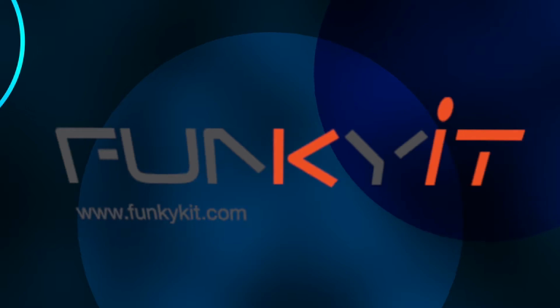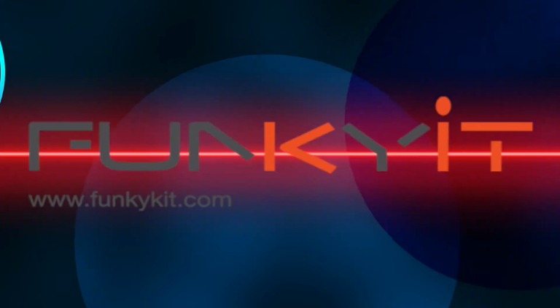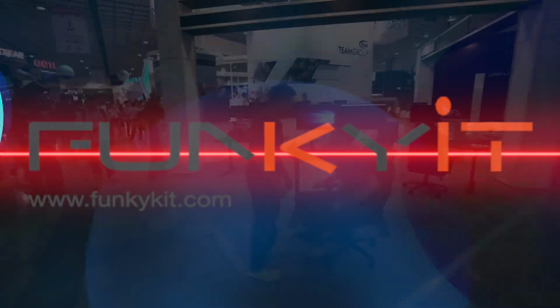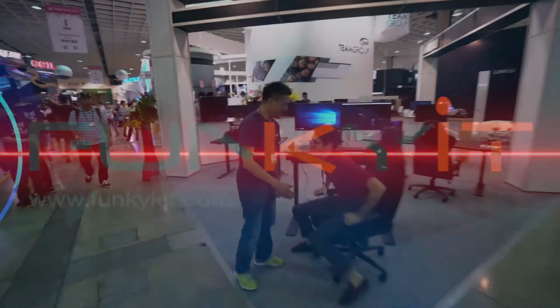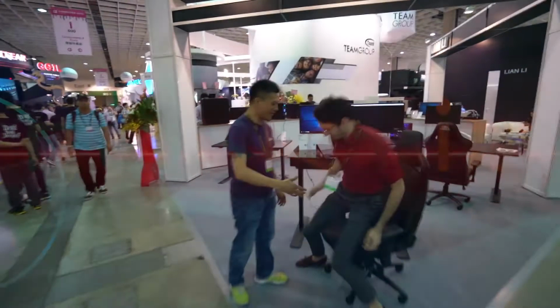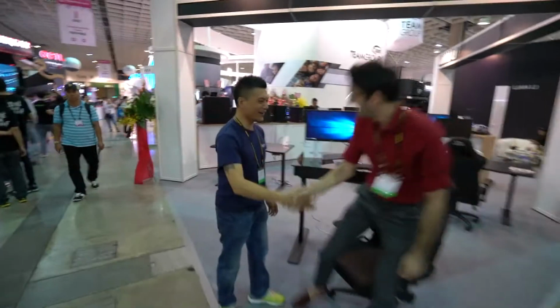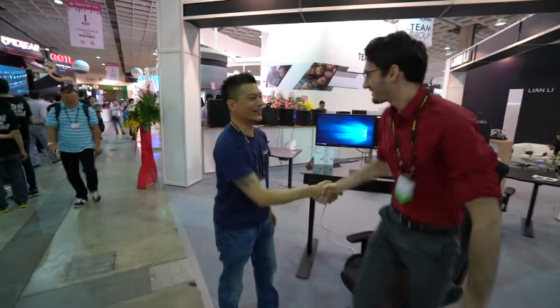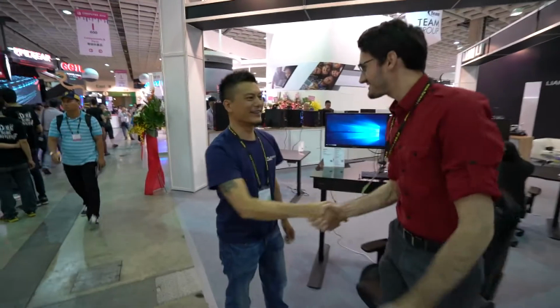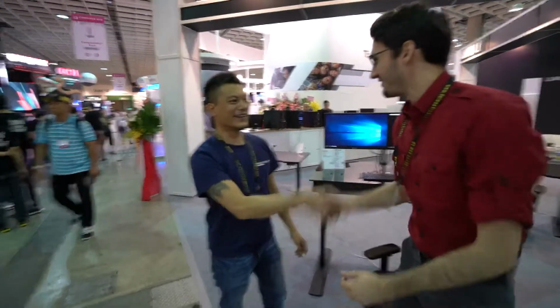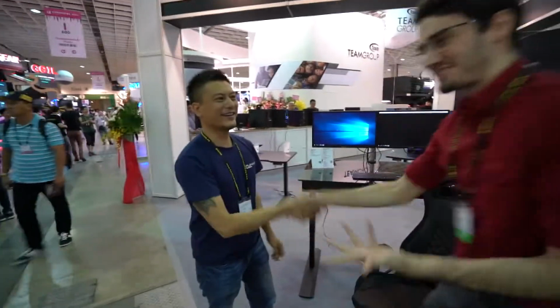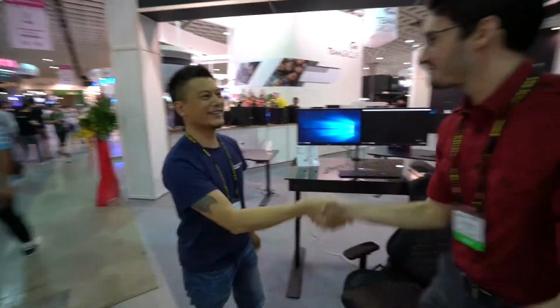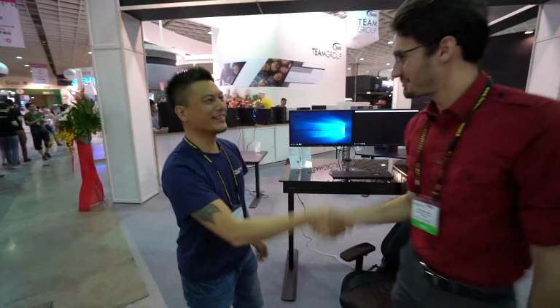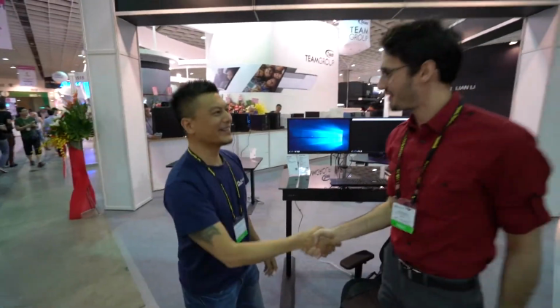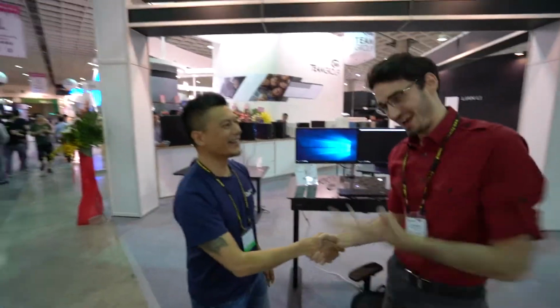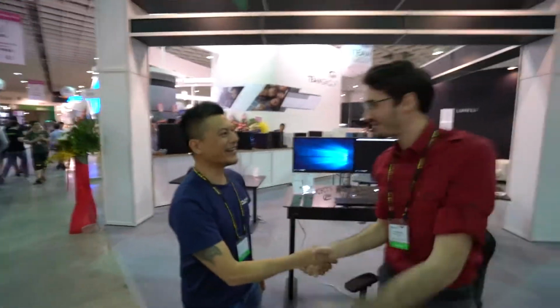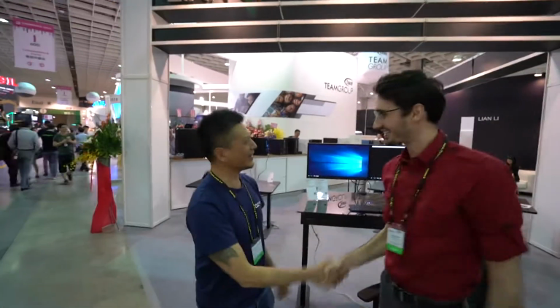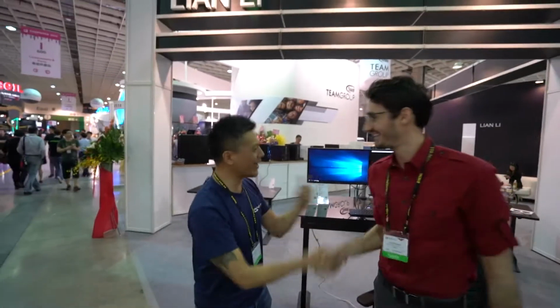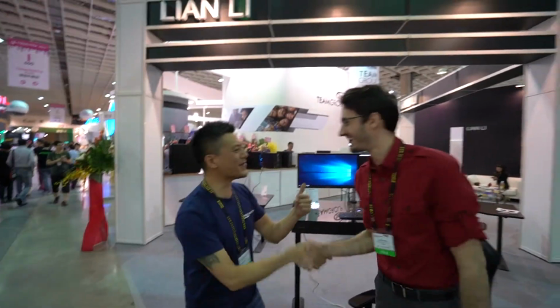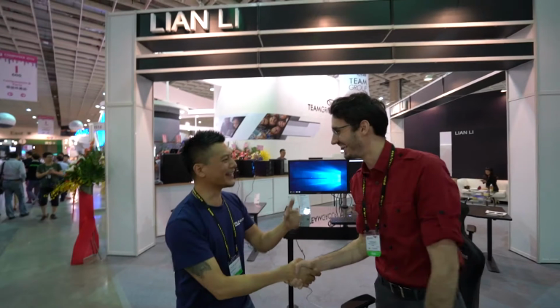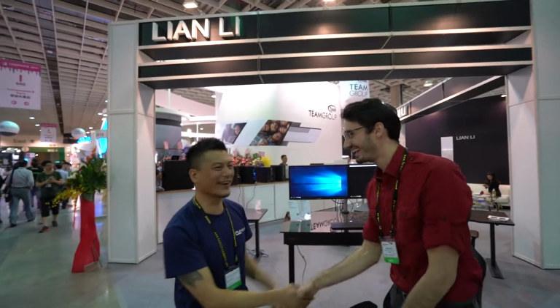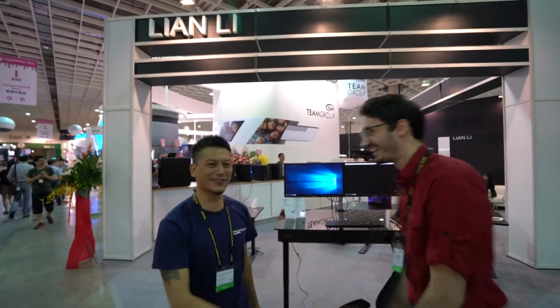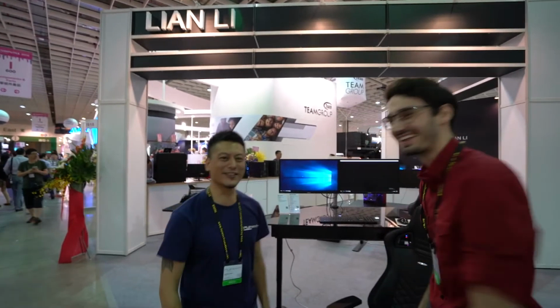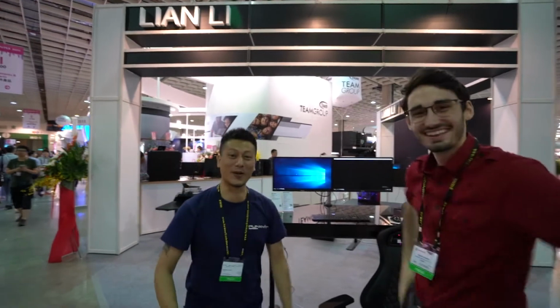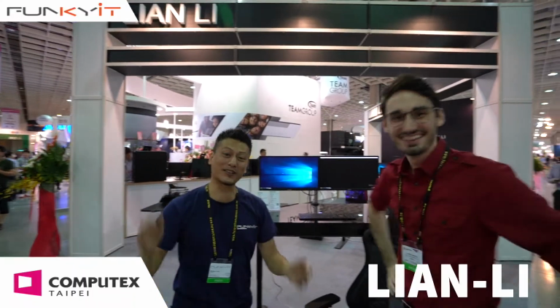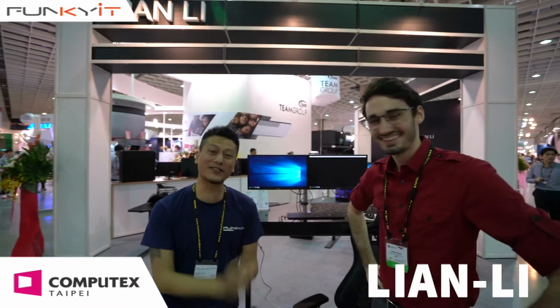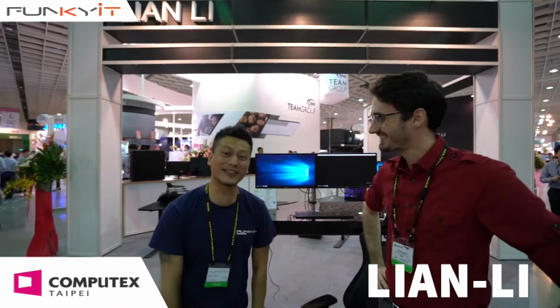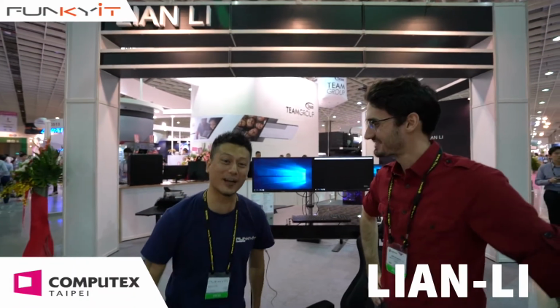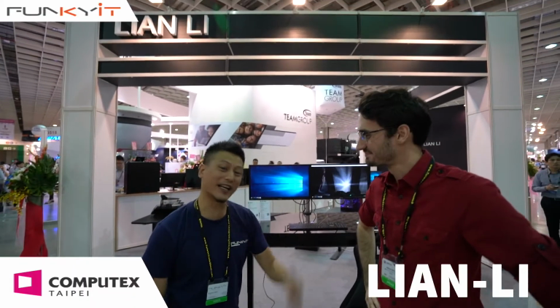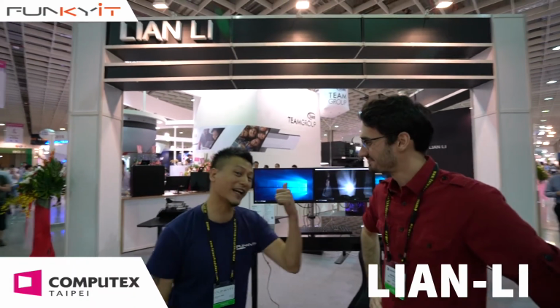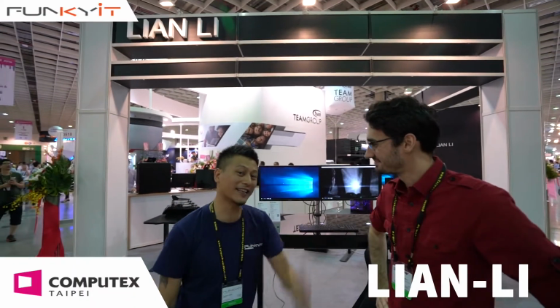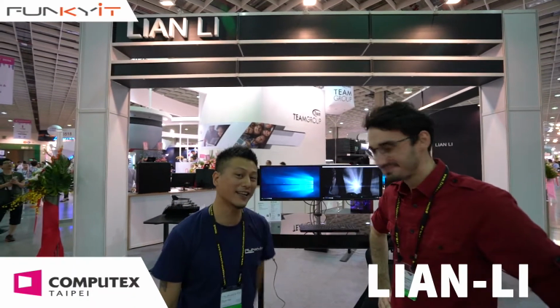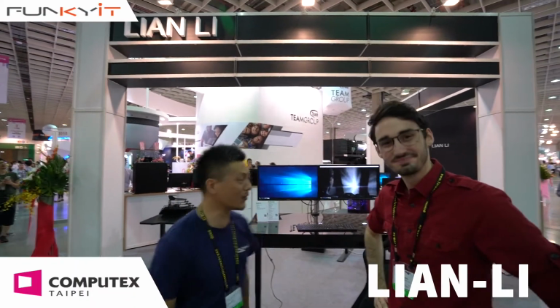Hey Trevor! Good to see you. Actually I haven't met you before, but now we're meeting. Alright, so this is Computex 2016 and we're in the Lian Li booth.